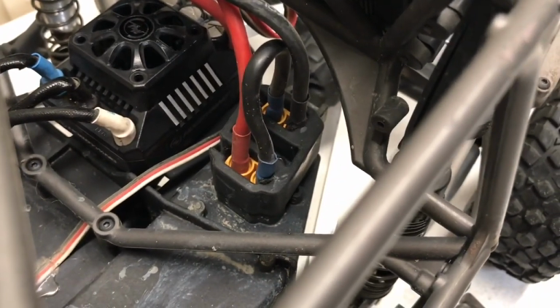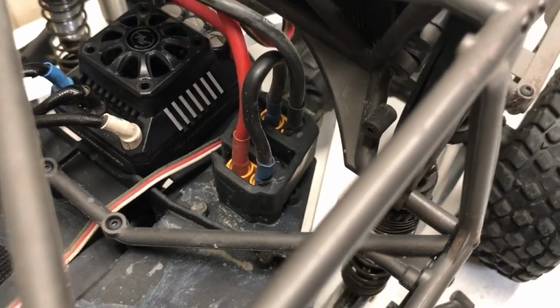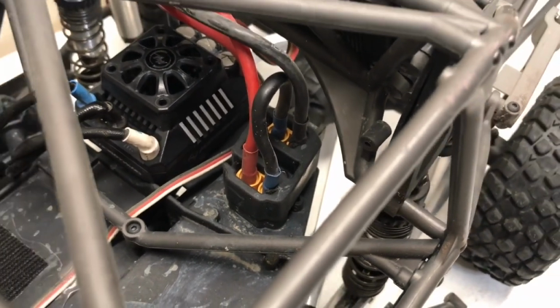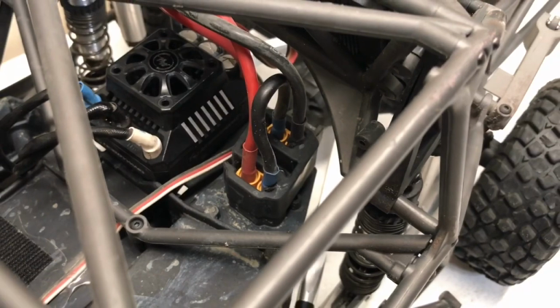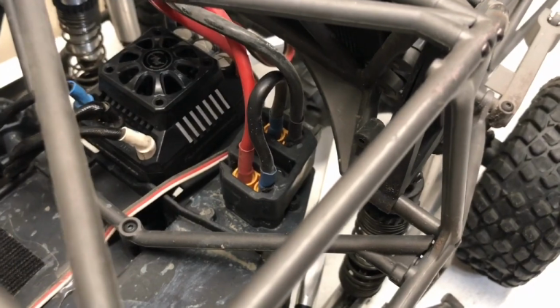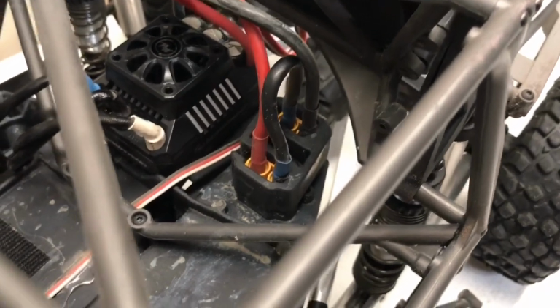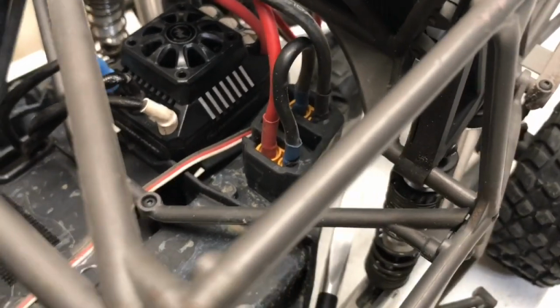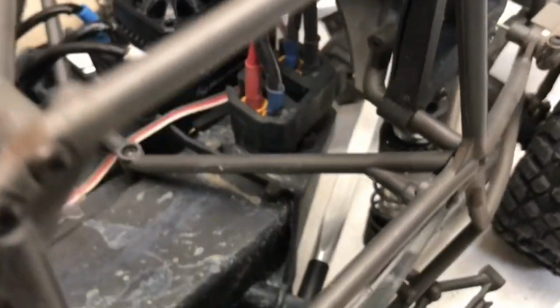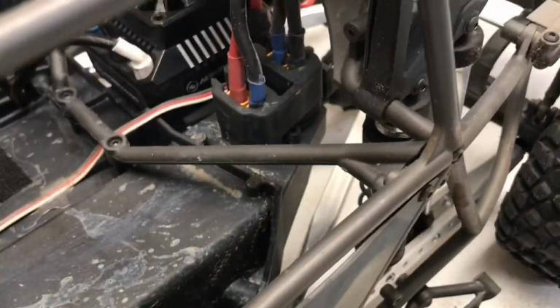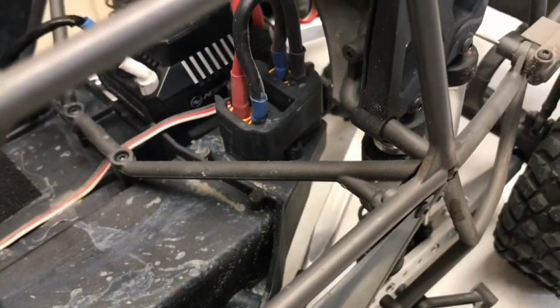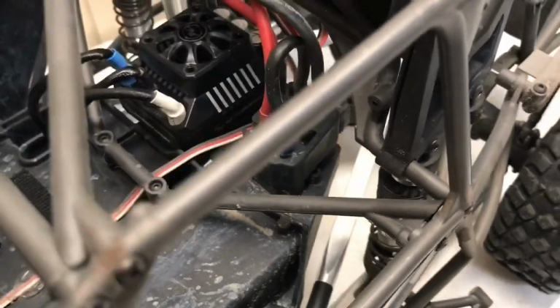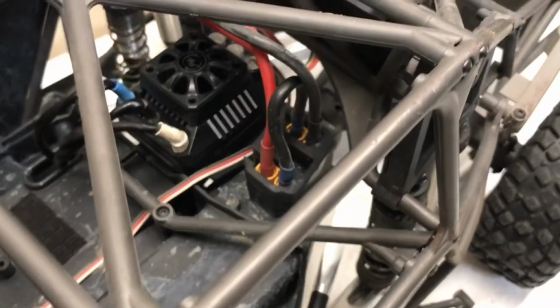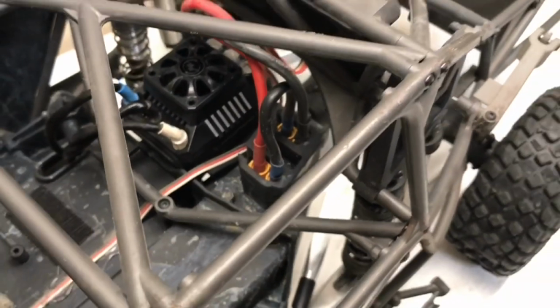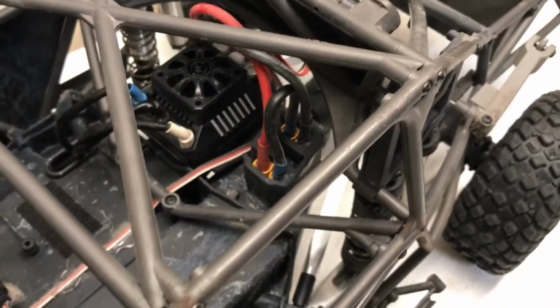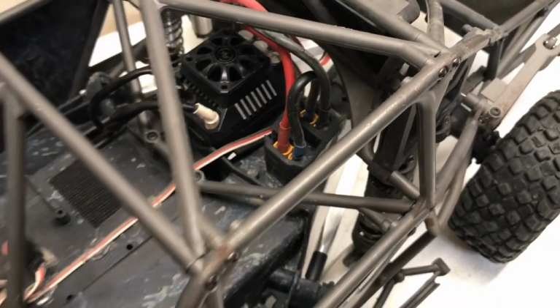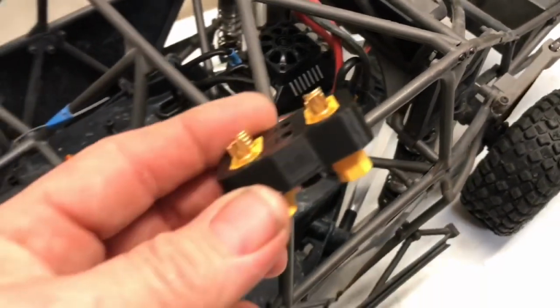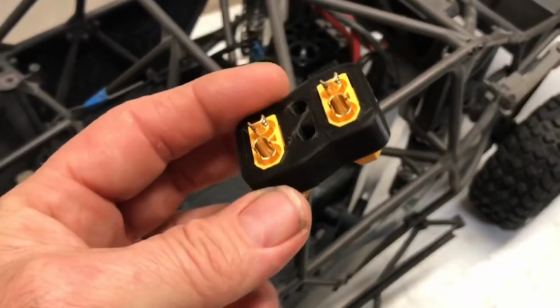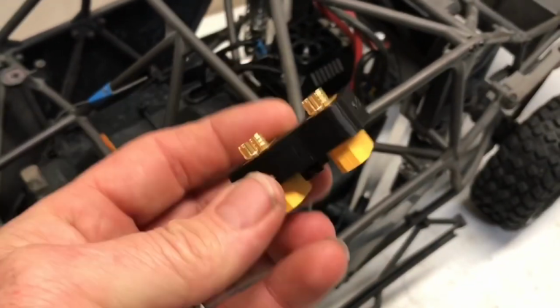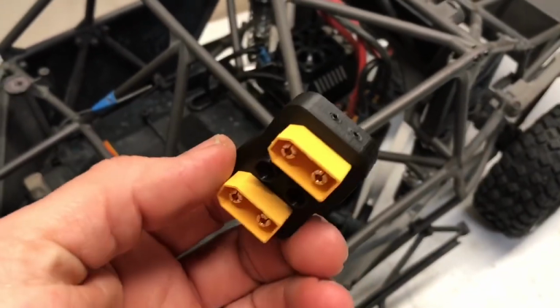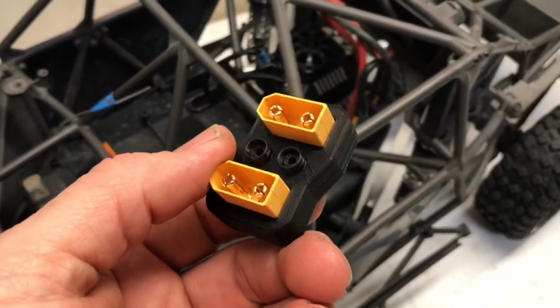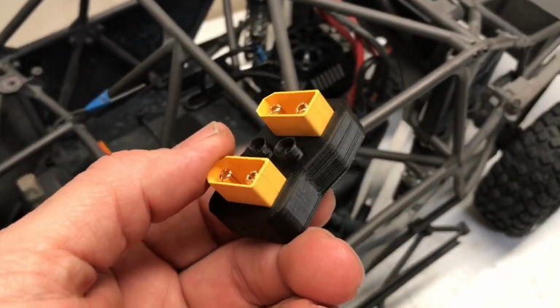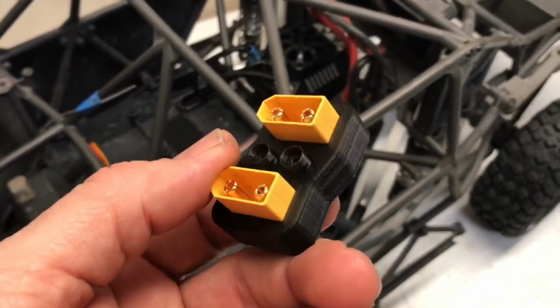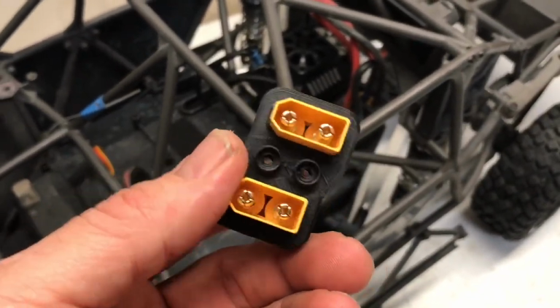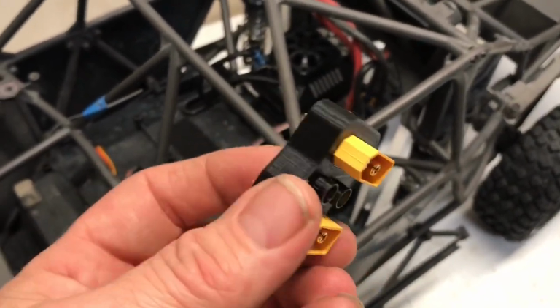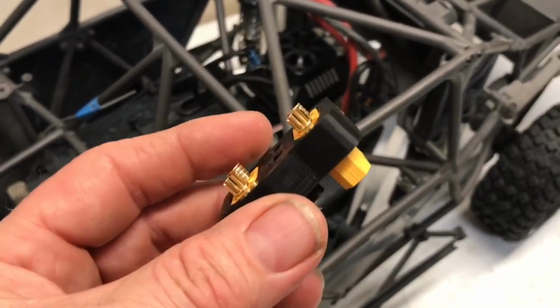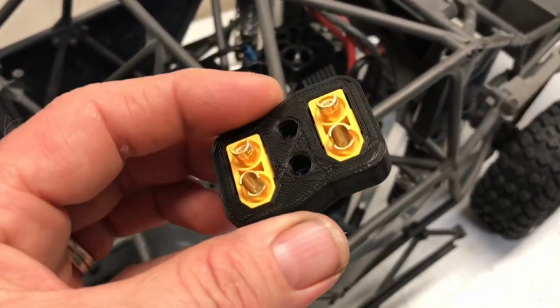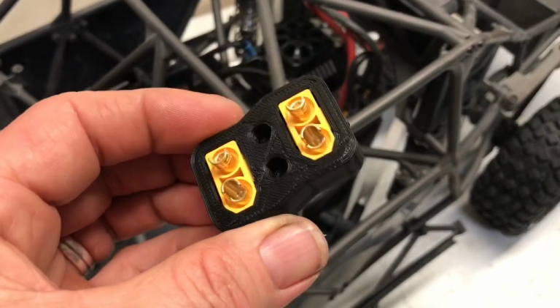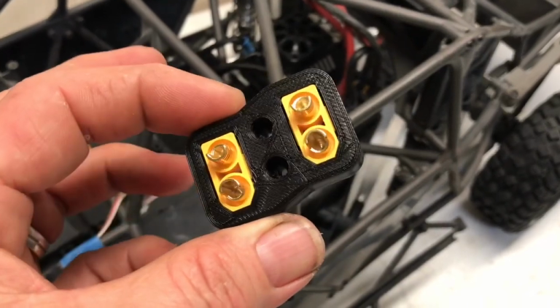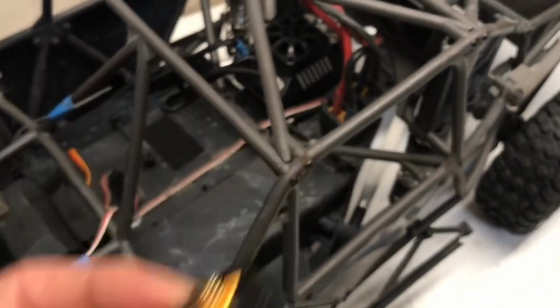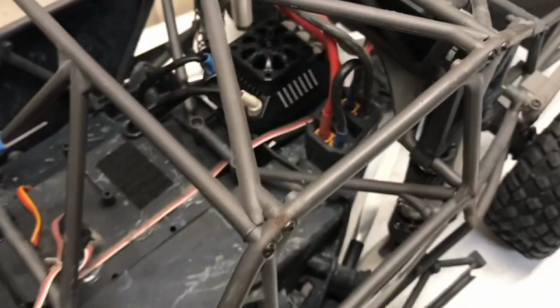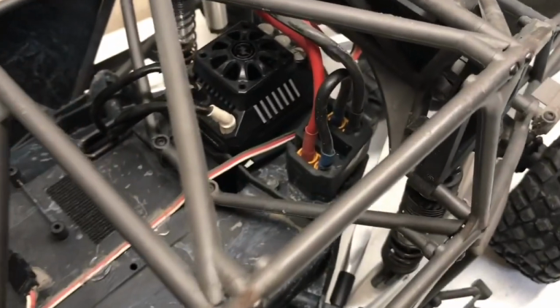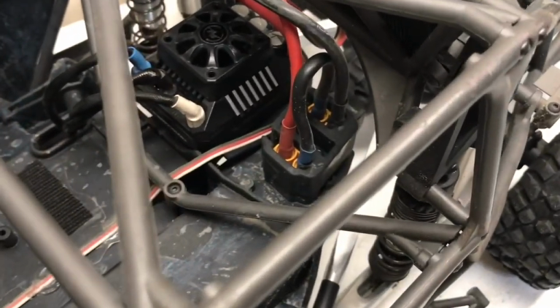Not long after I got the UDR I went ahead and dremeled out the stock mount to put some XT90s in place, and as you can see there it is. However, it's time to replace that with a real mount — something that's going to look good, work good, and actually be correct for what I'm doing.